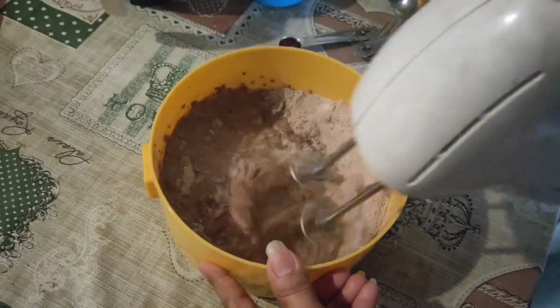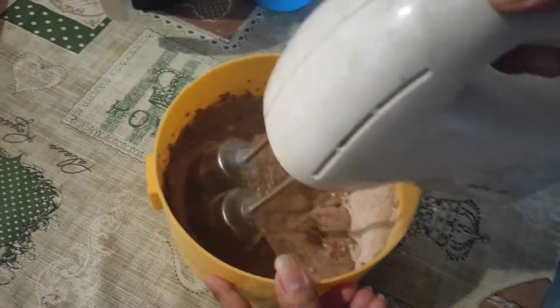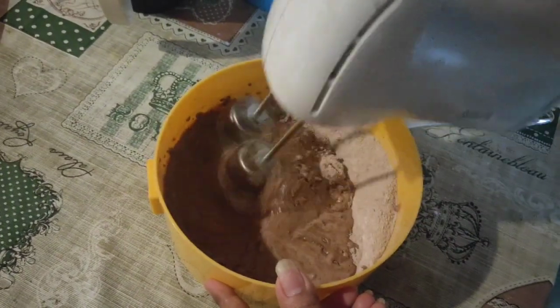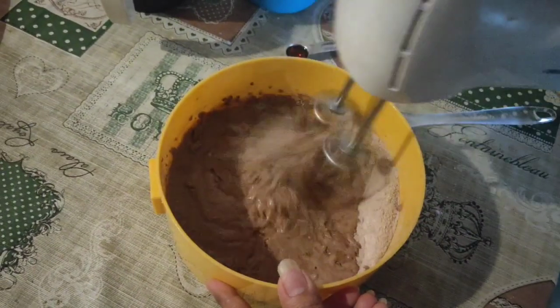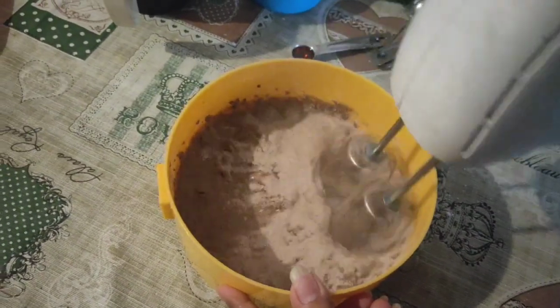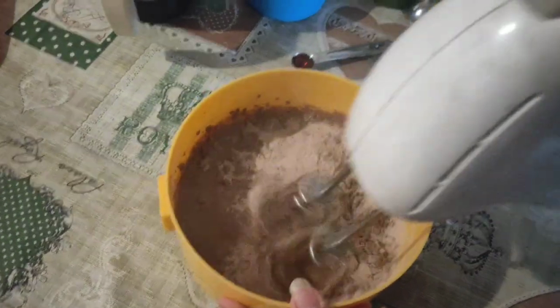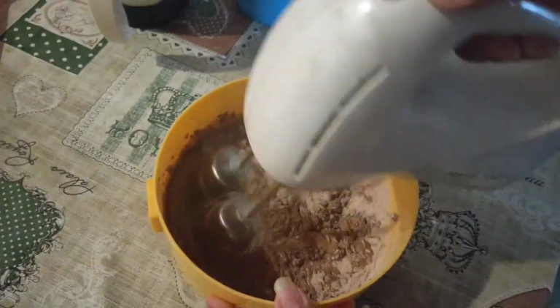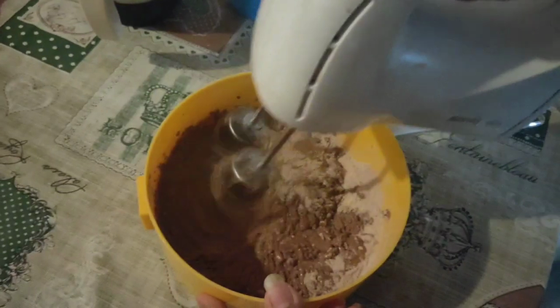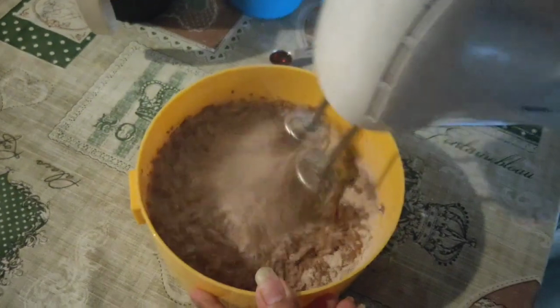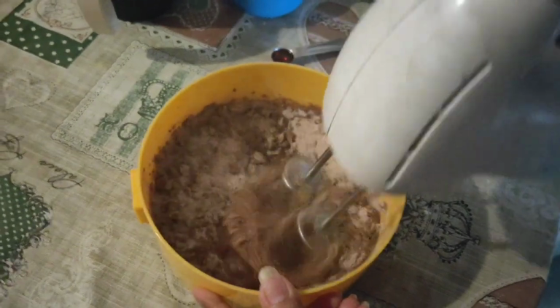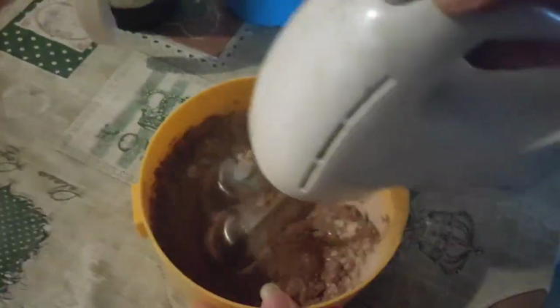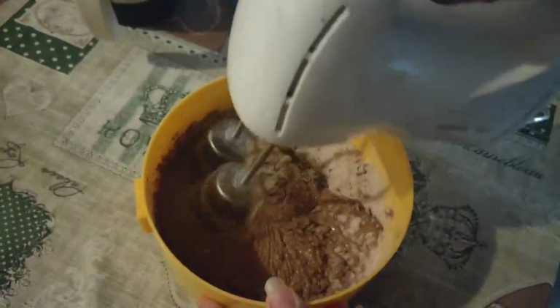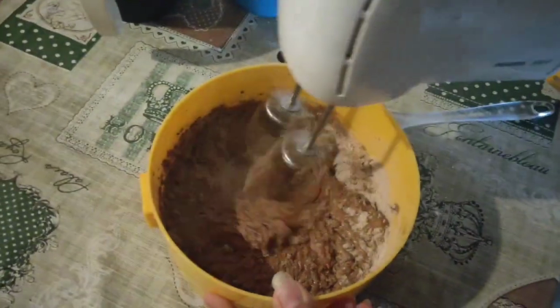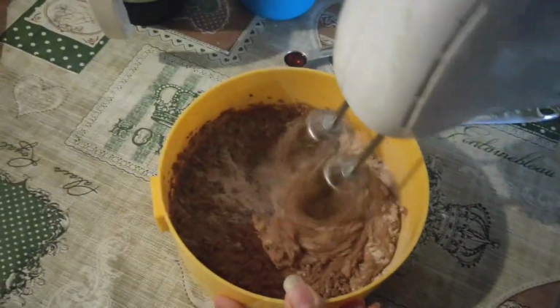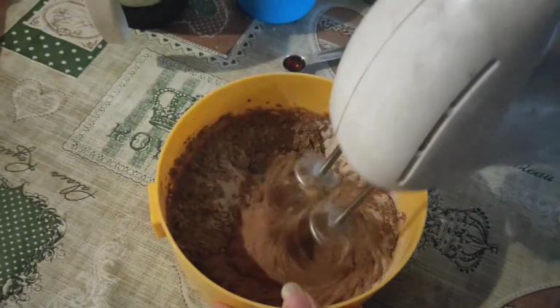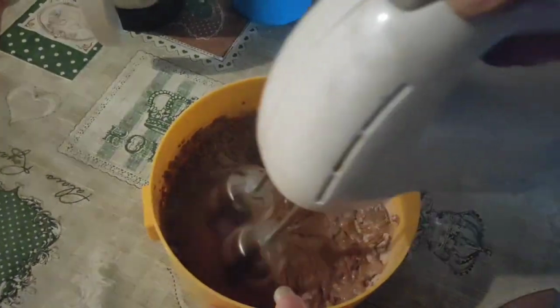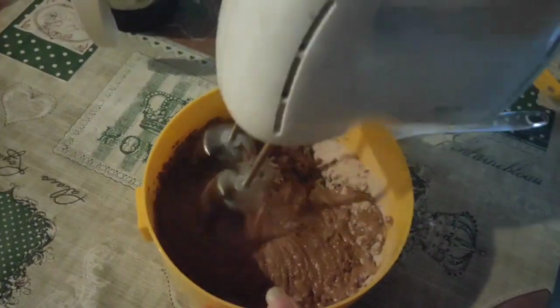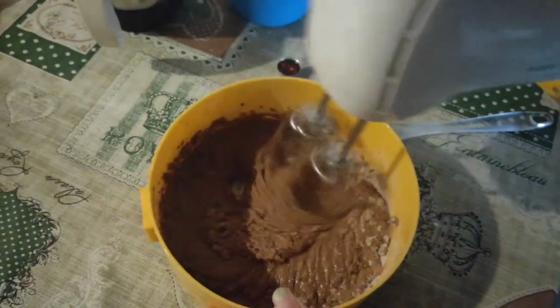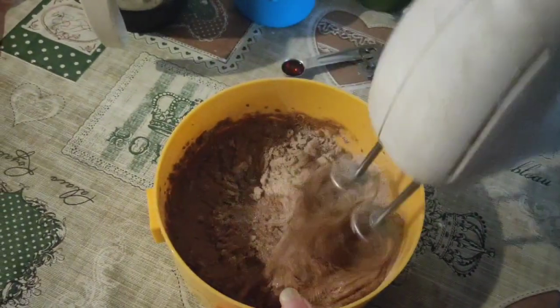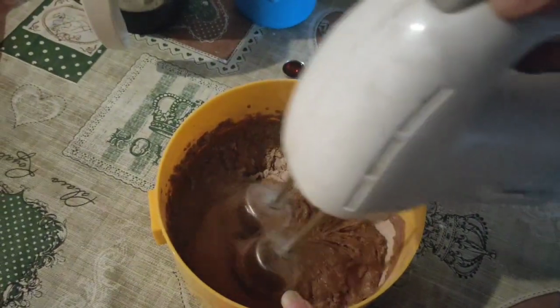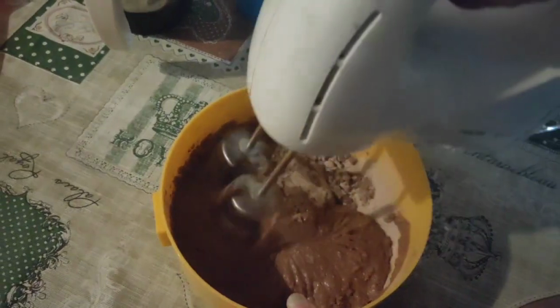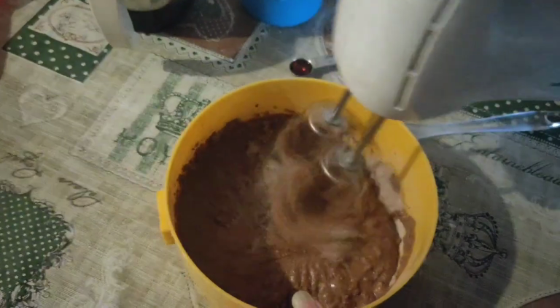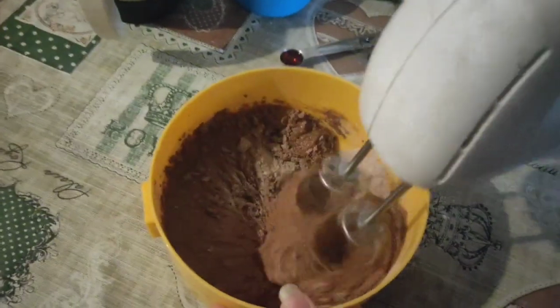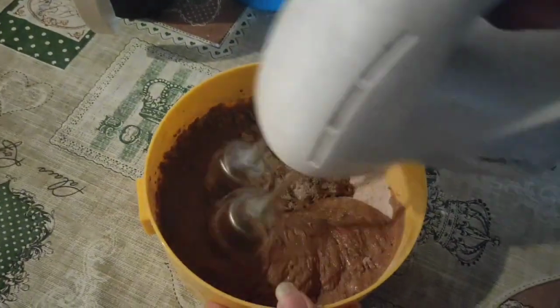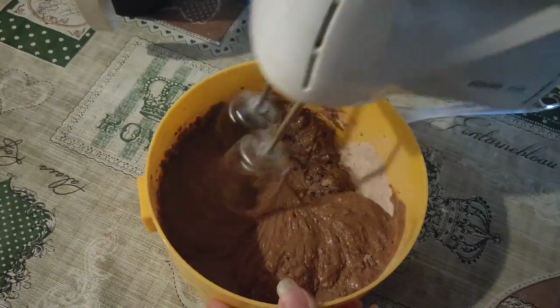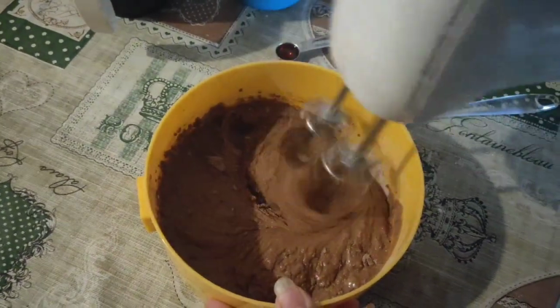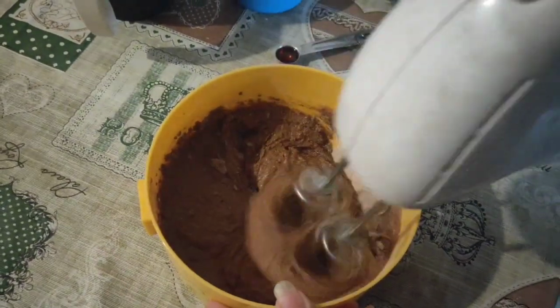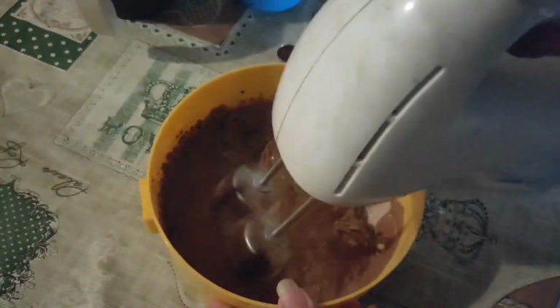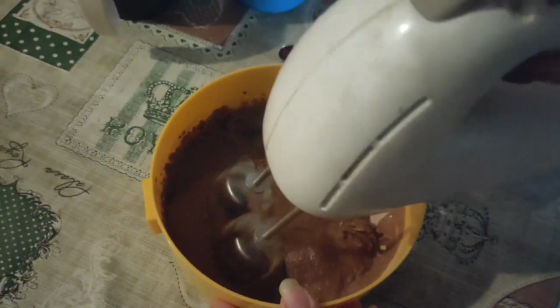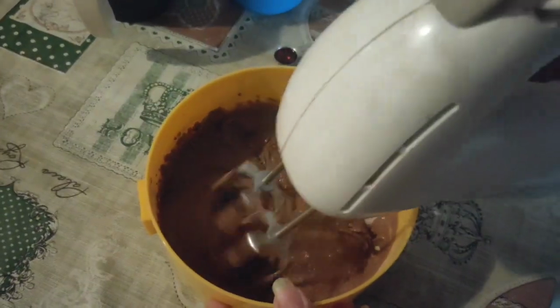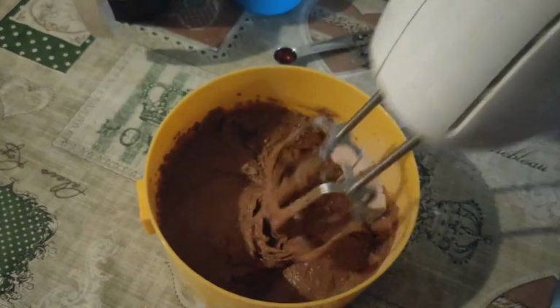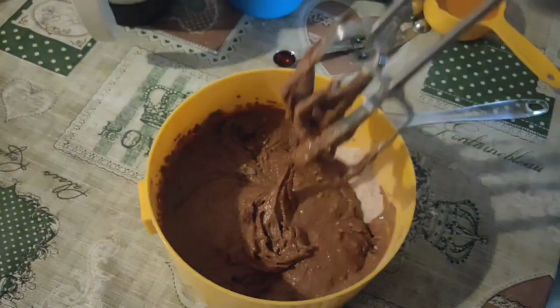If you have a hand blender, you will use the hand blender to mix. I am going to mix the batter.